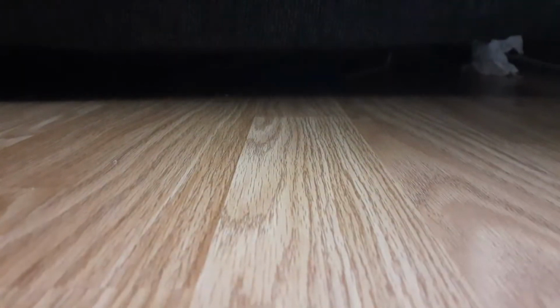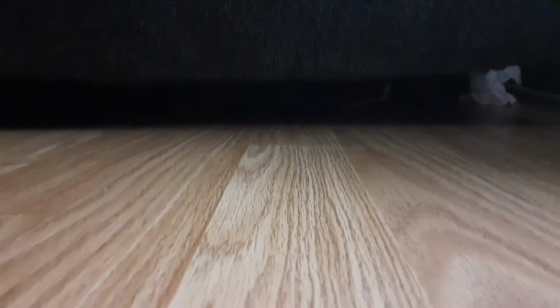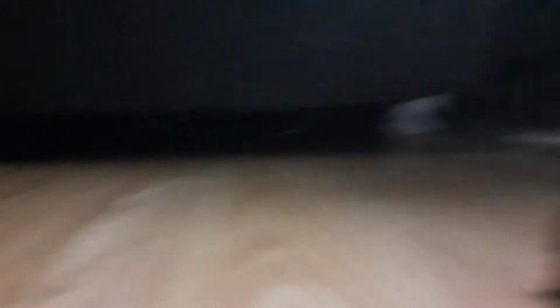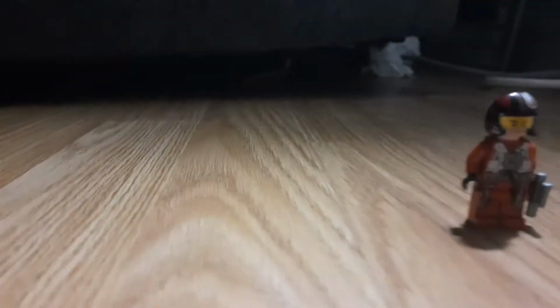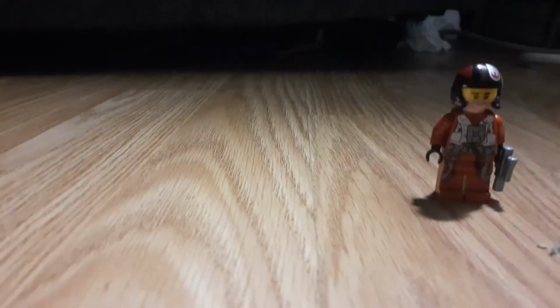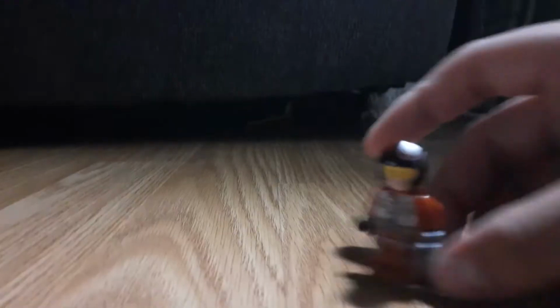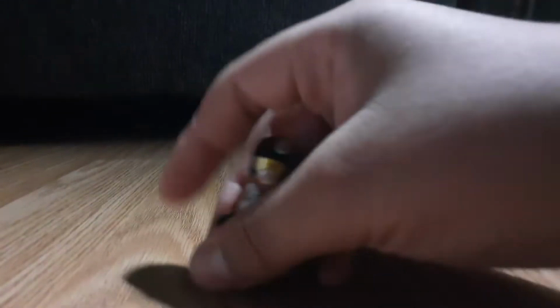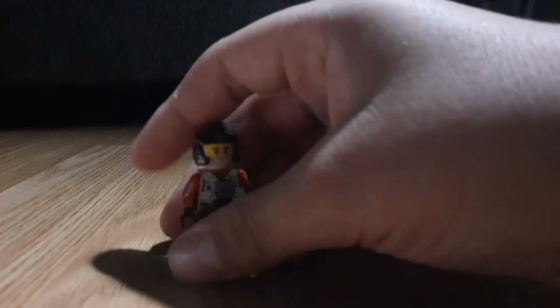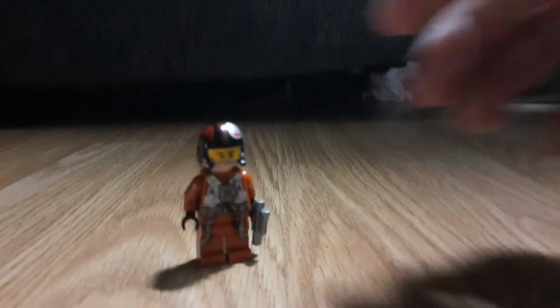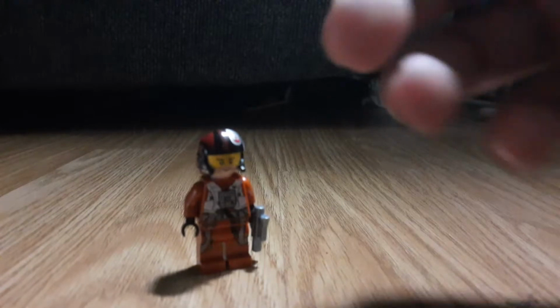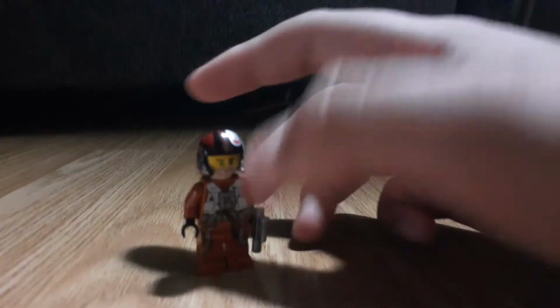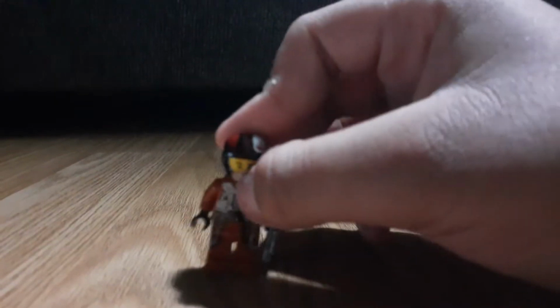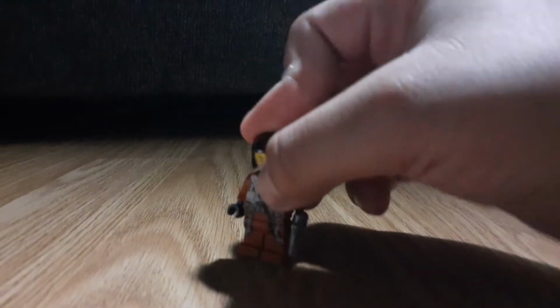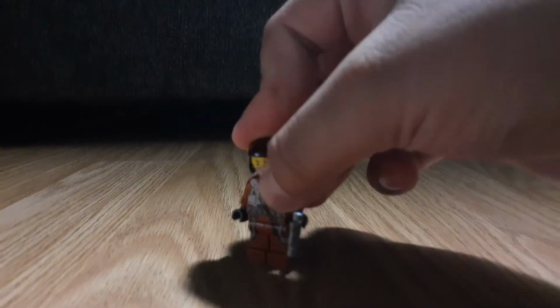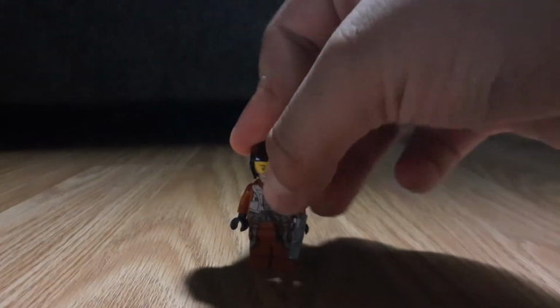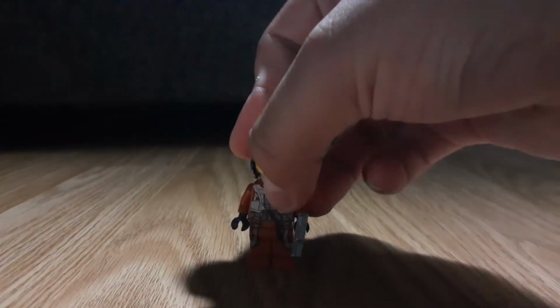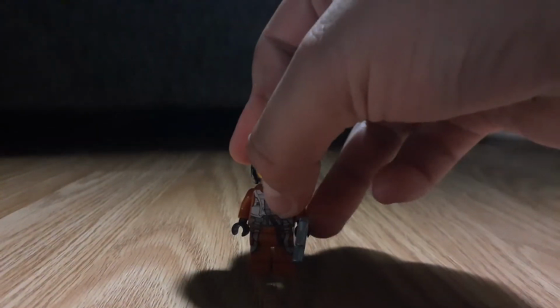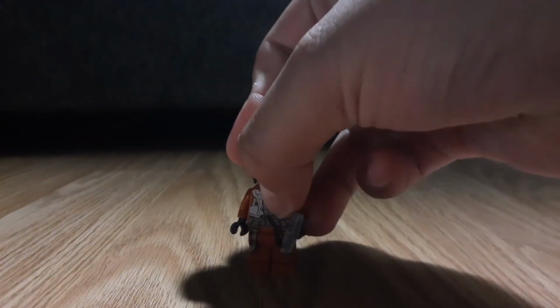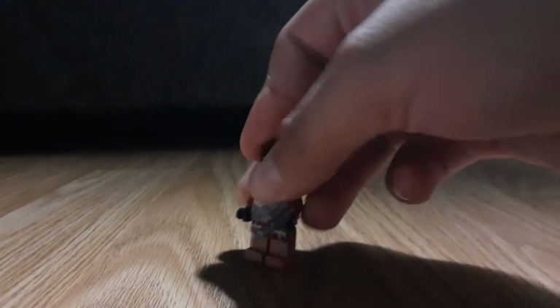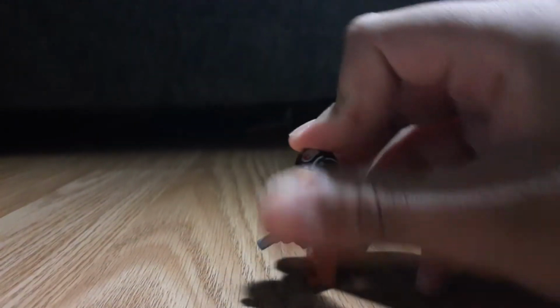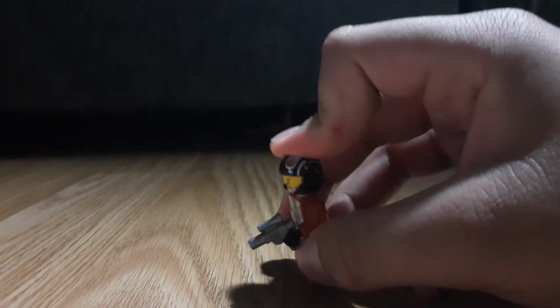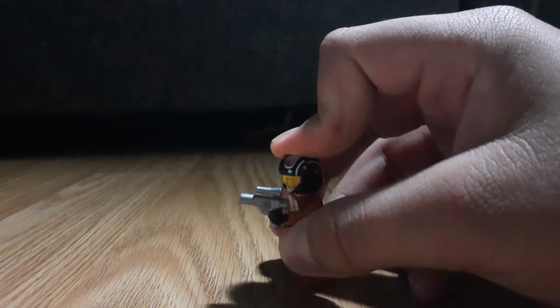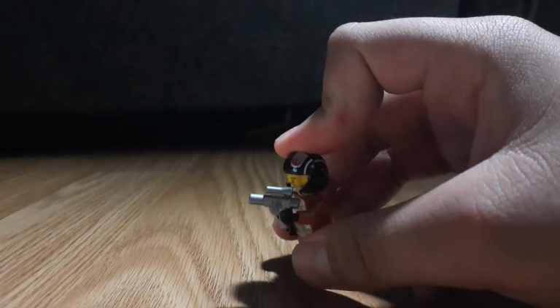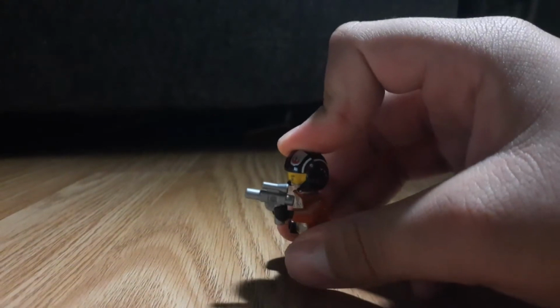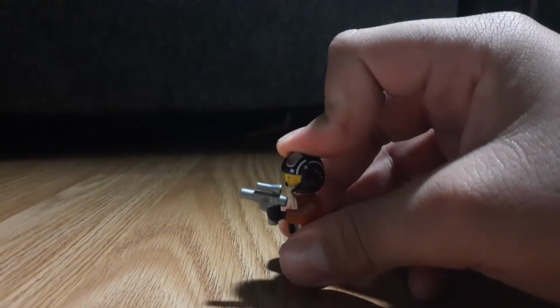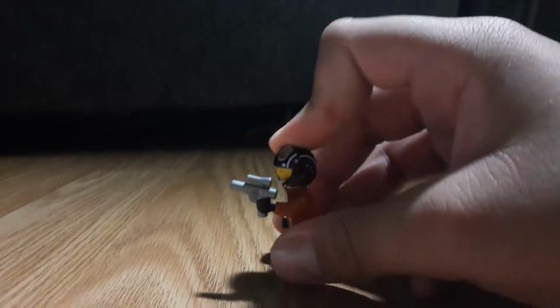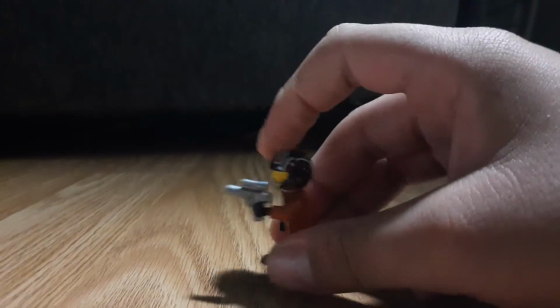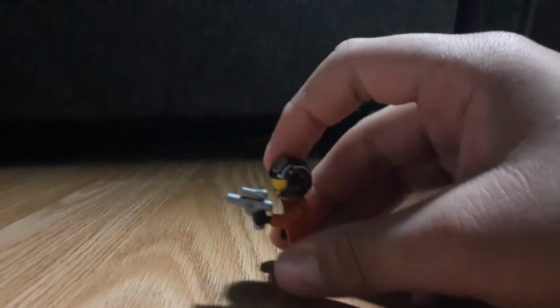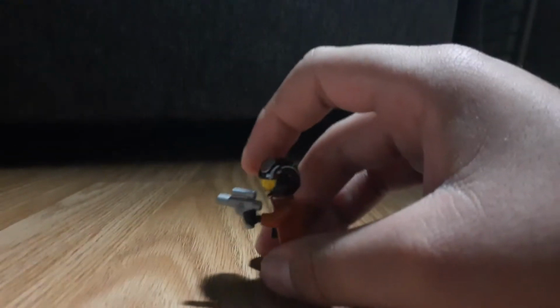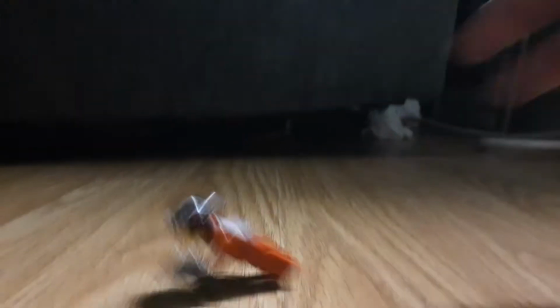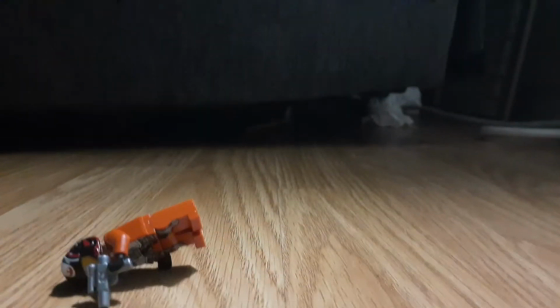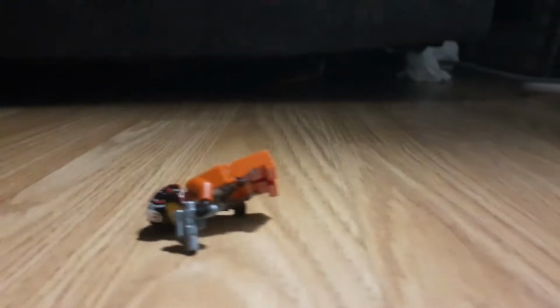And then finally we get Poe Dameron. He has a little blaster, which I think looks pretty cool. You can just lift up his hand and go pew pew pew pew. Funny.